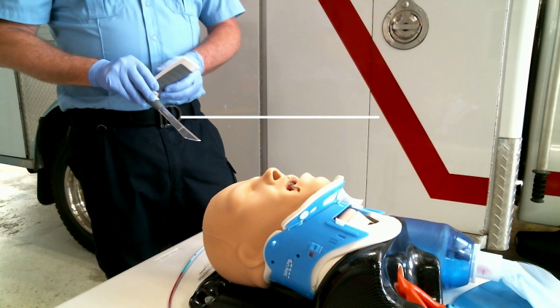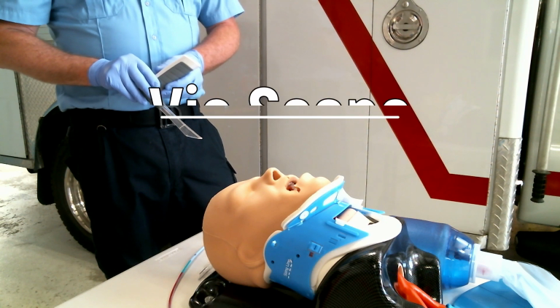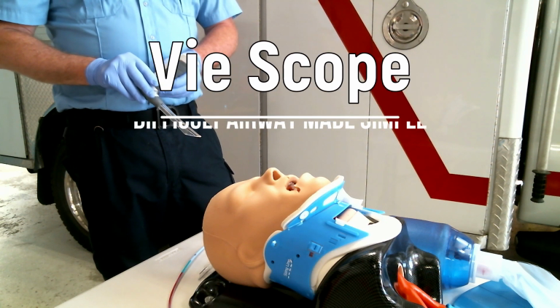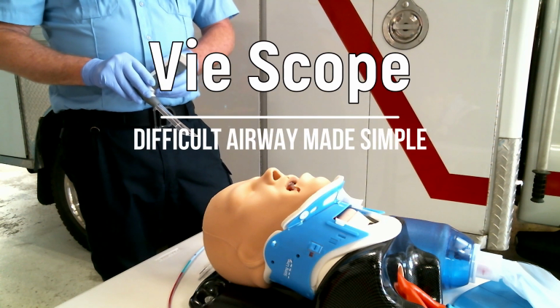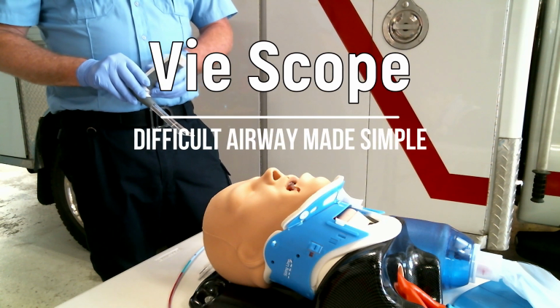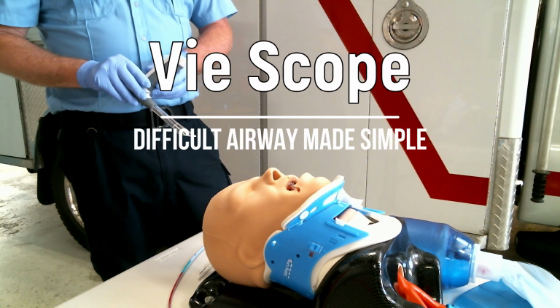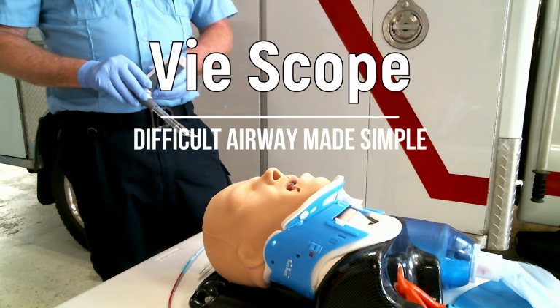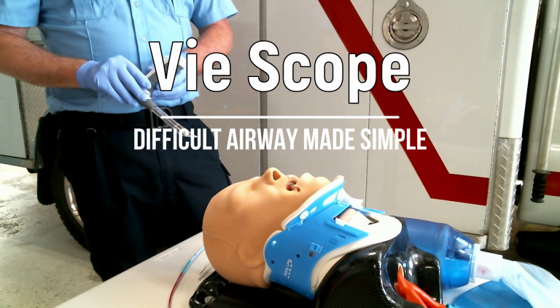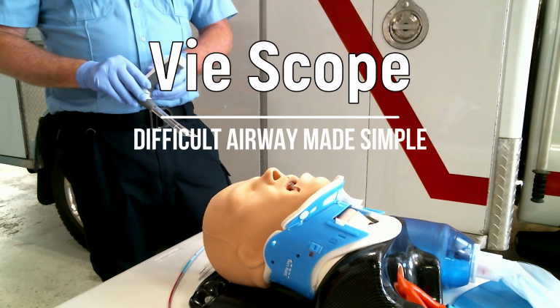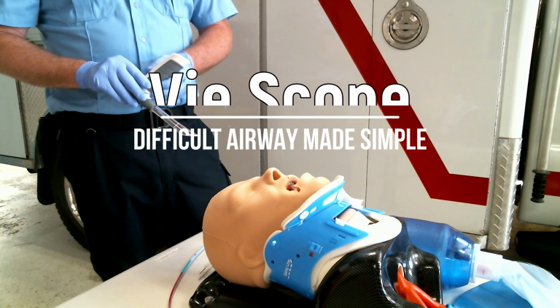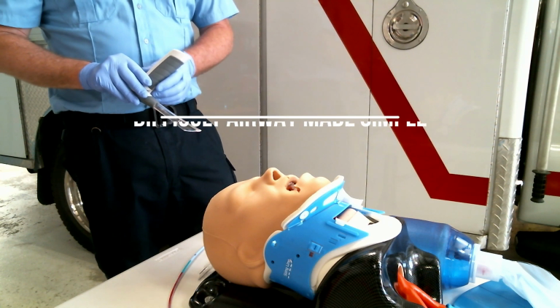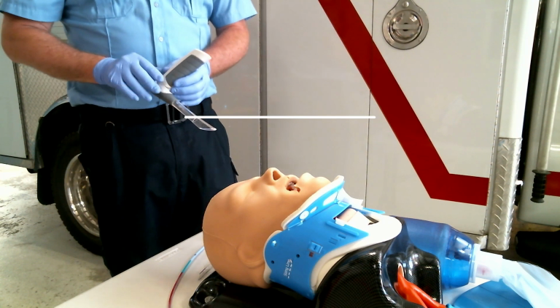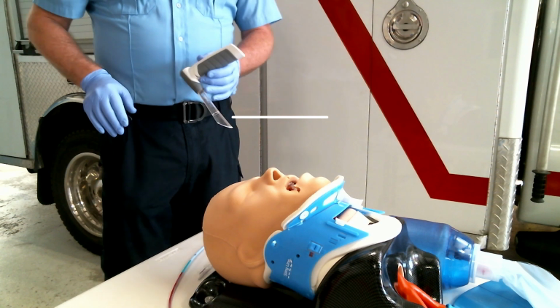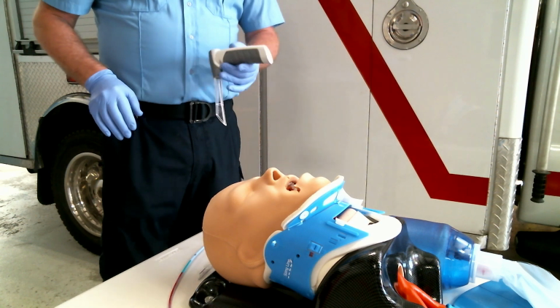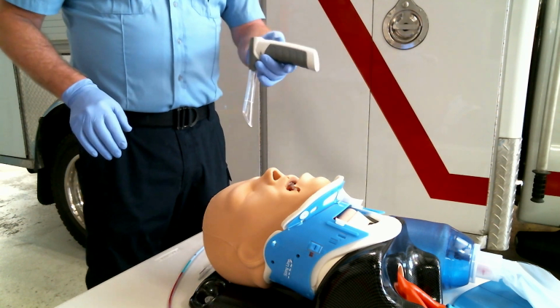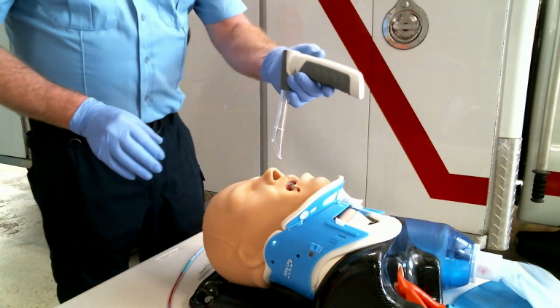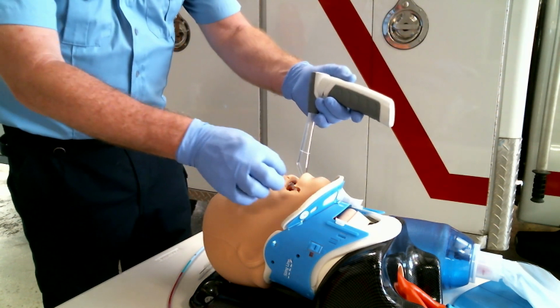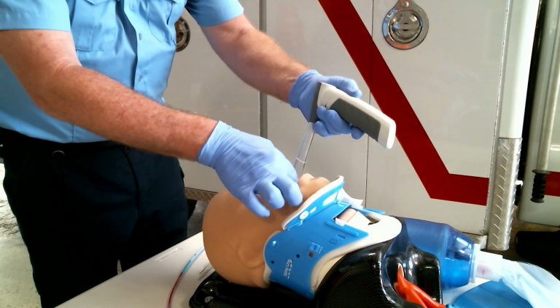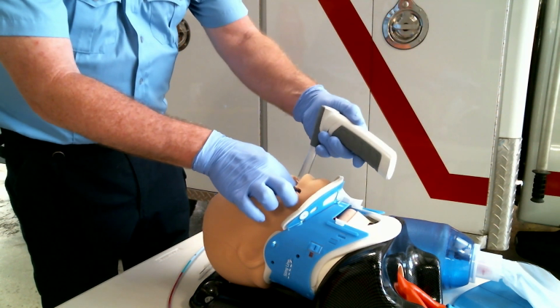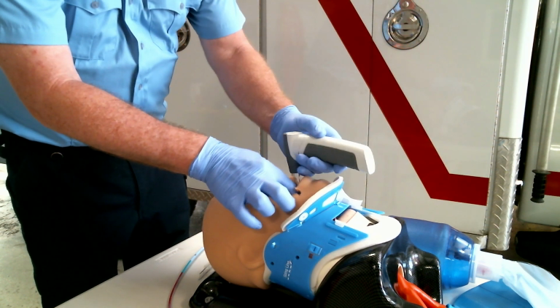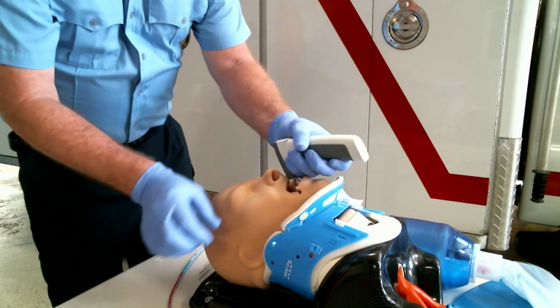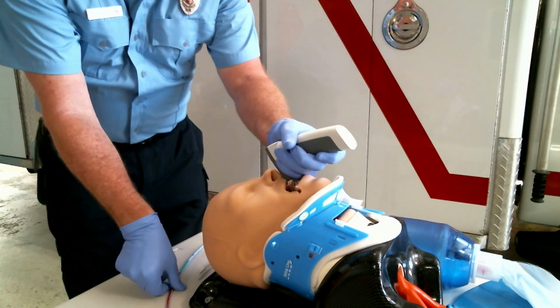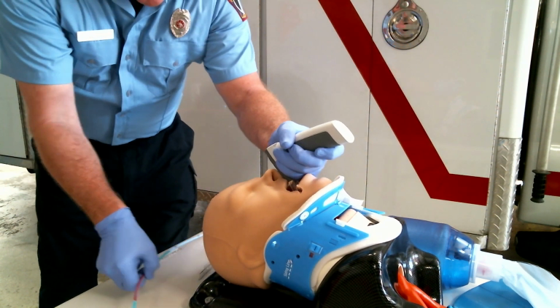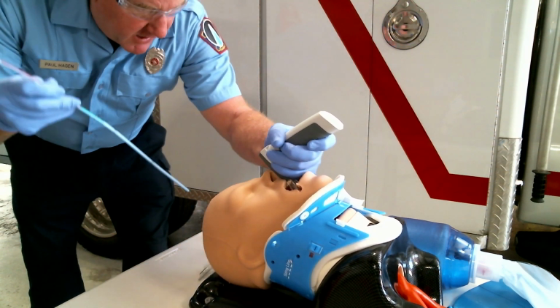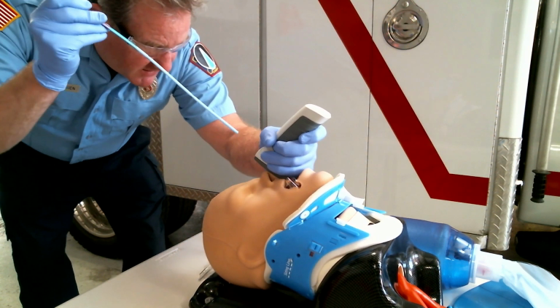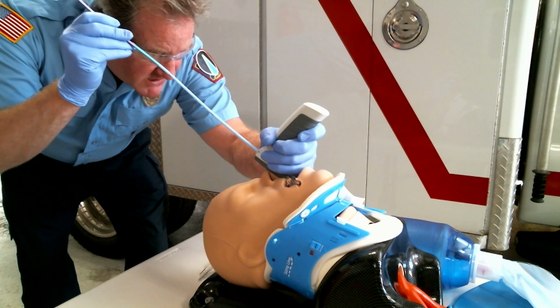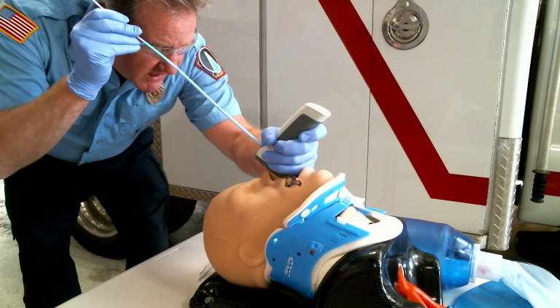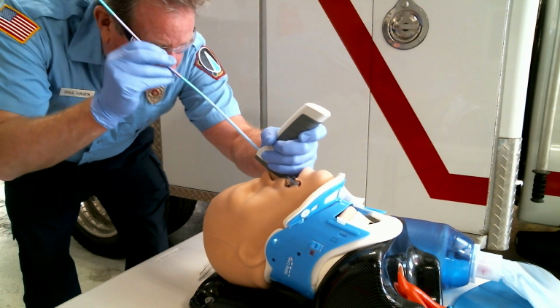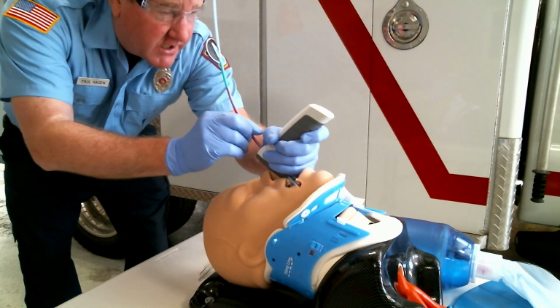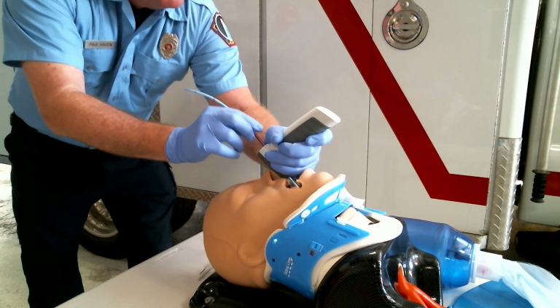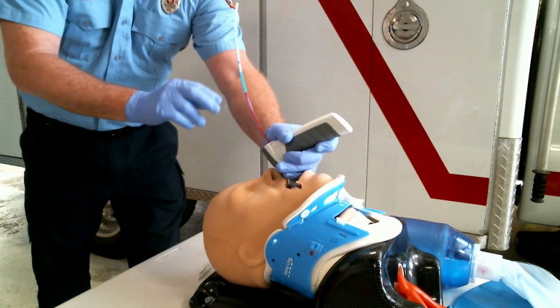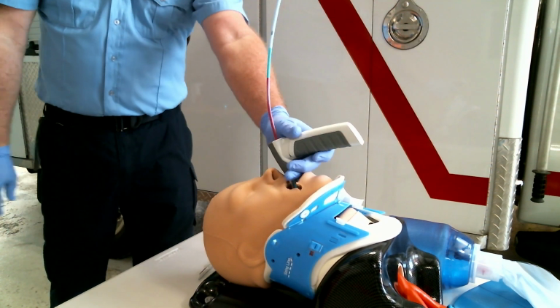Today we're going to review a few tips in using the v-scope to intubate. With the v-scope we traditionally come in midline — tongue, epiglottis, notch — and I'm able to visualize those vocal cords in seconds.